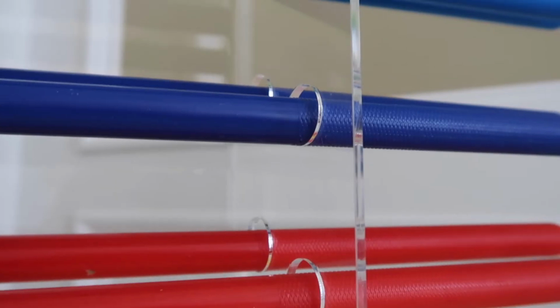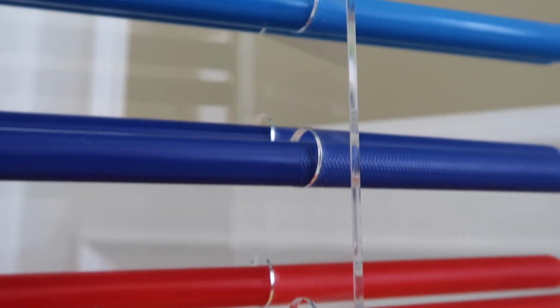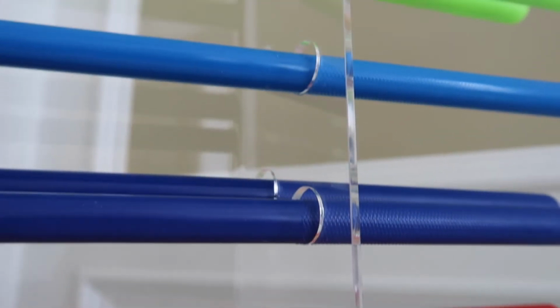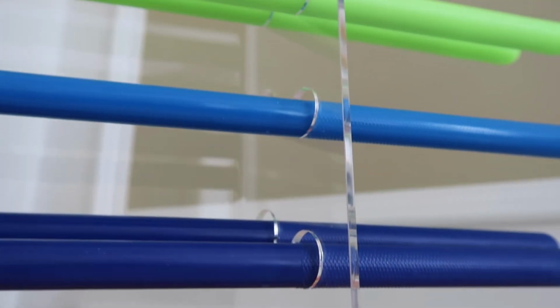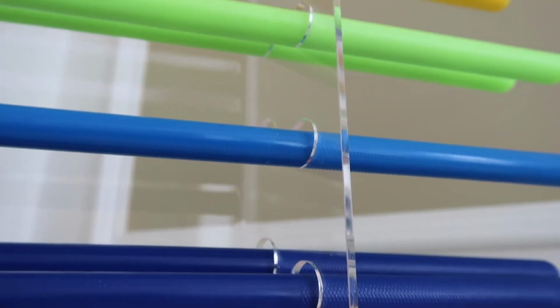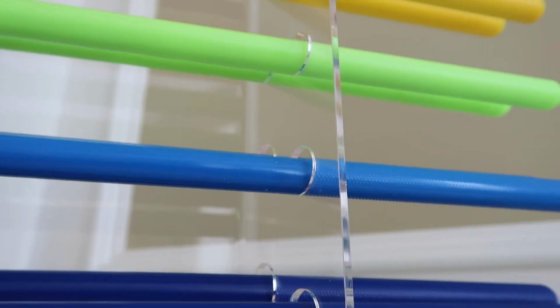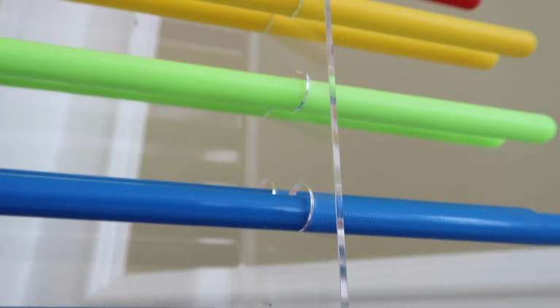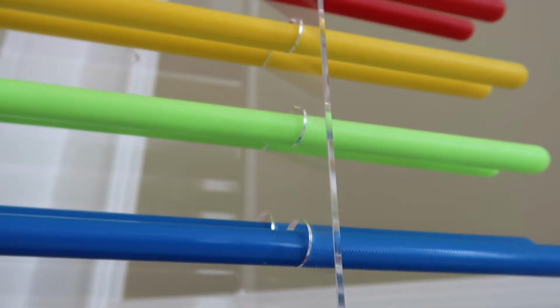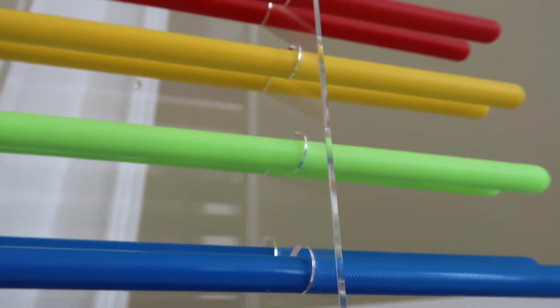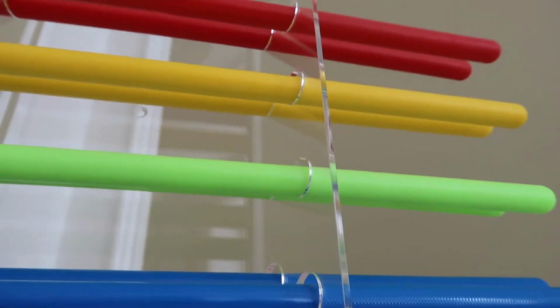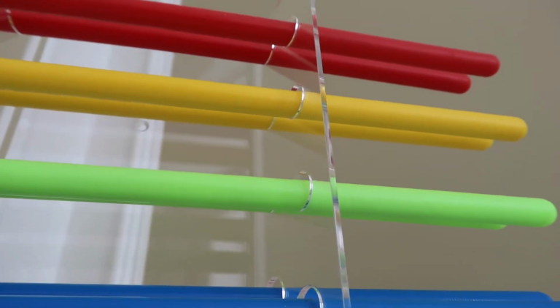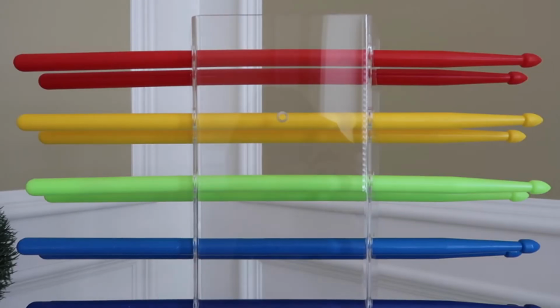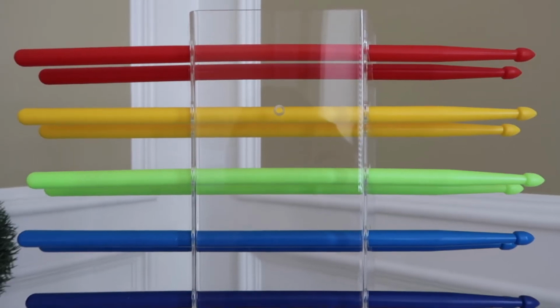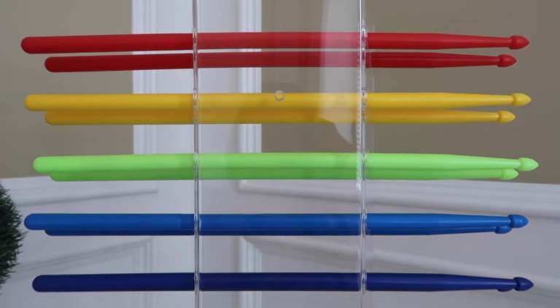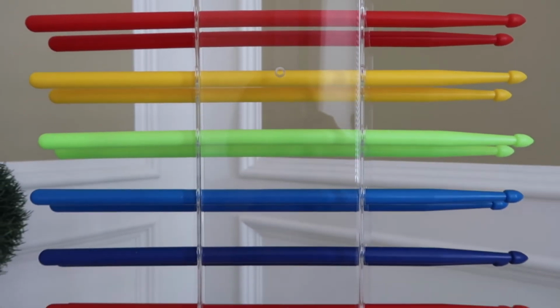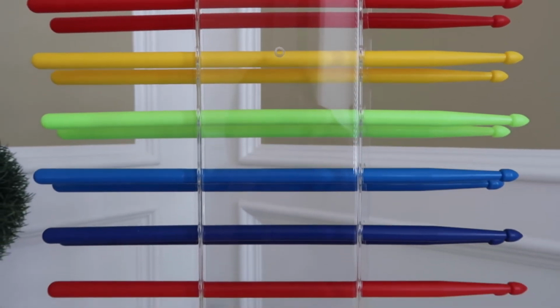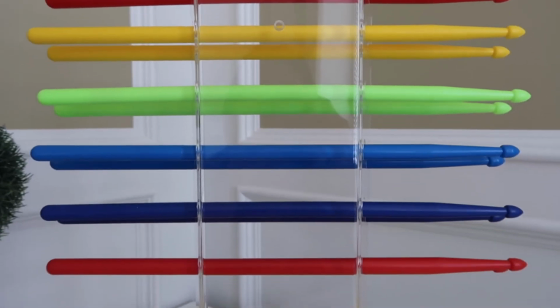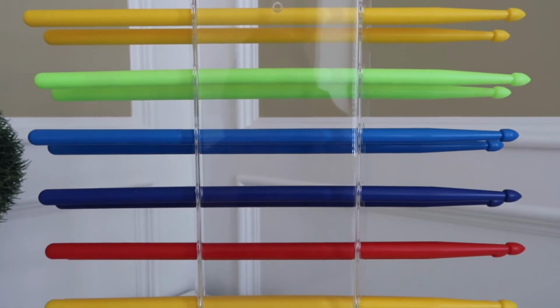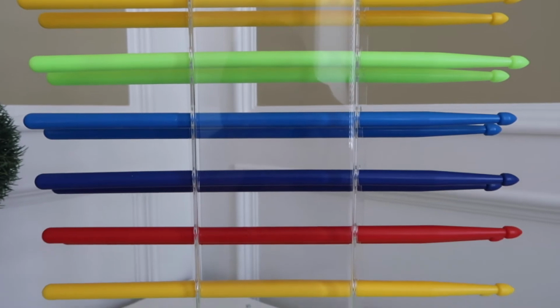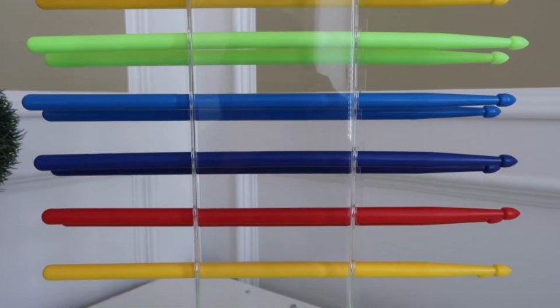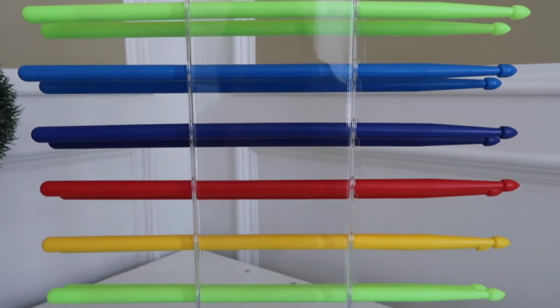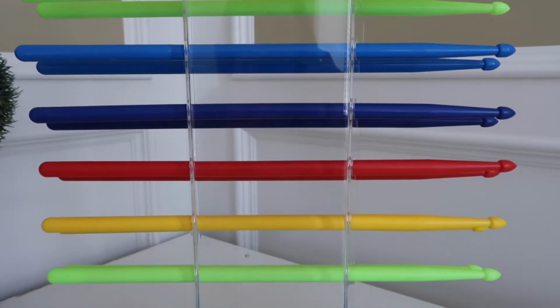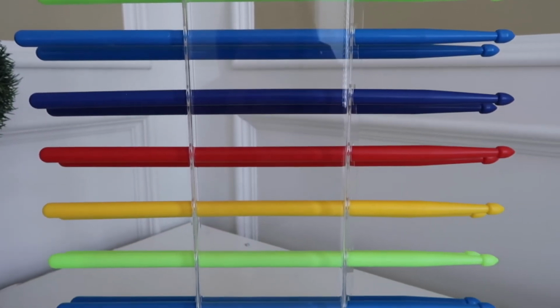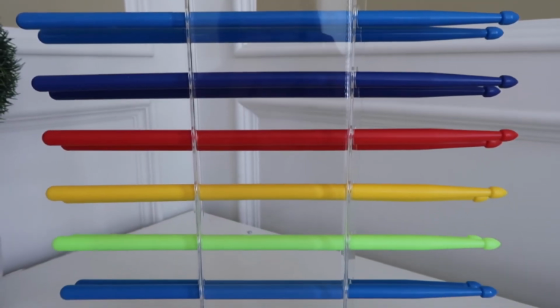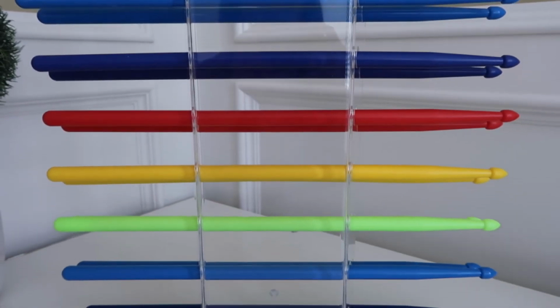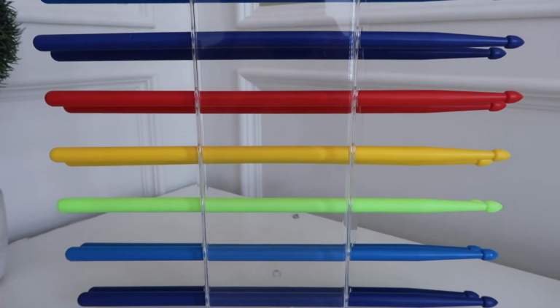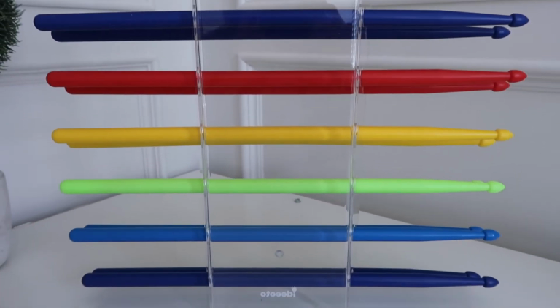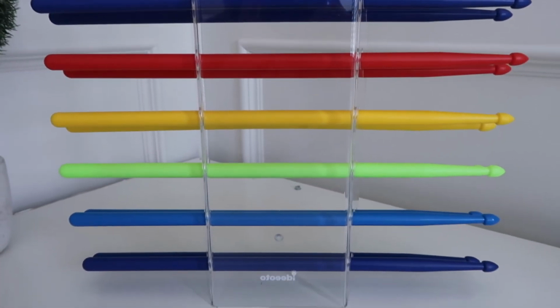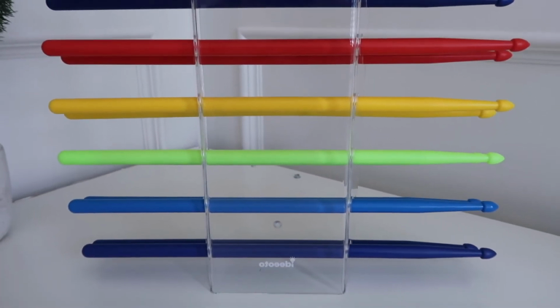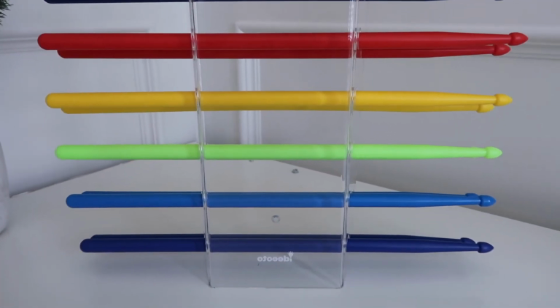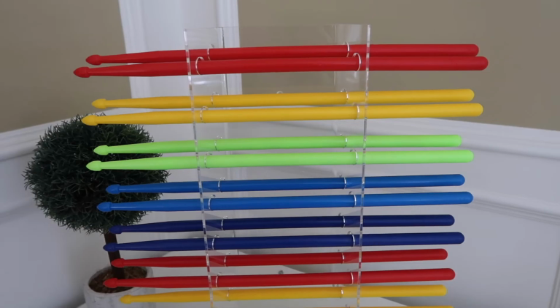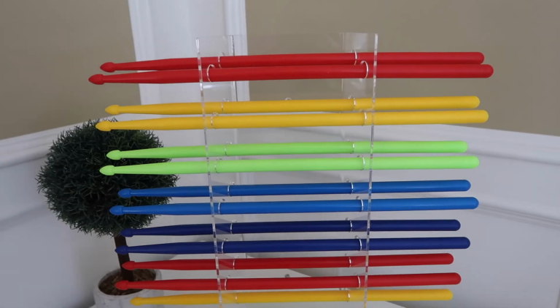This beautiful drumstick display is perfect for your avid drumstick collector. If you're interested in purchasing it, you can find it on Amazon — the link can be found in the description box below.